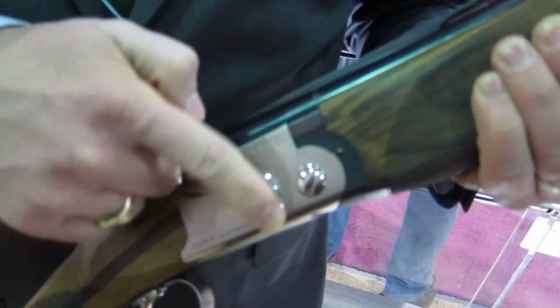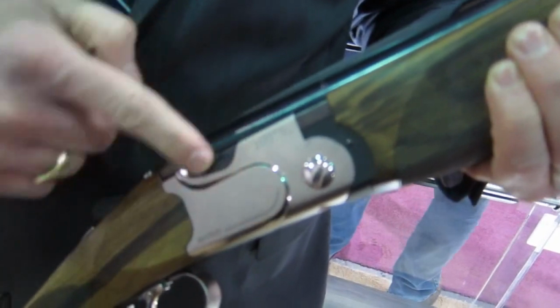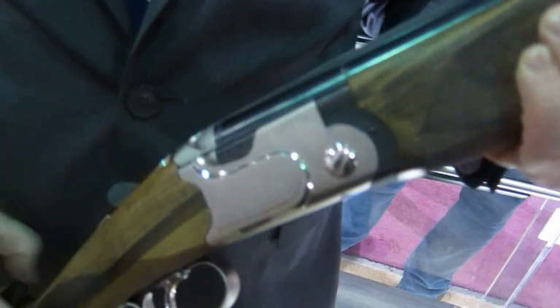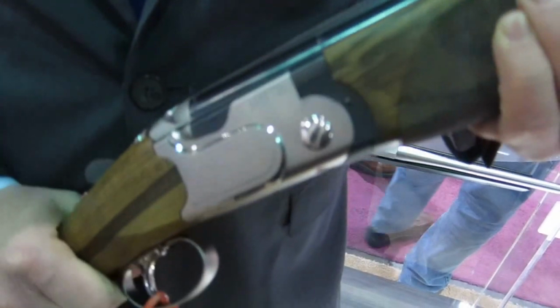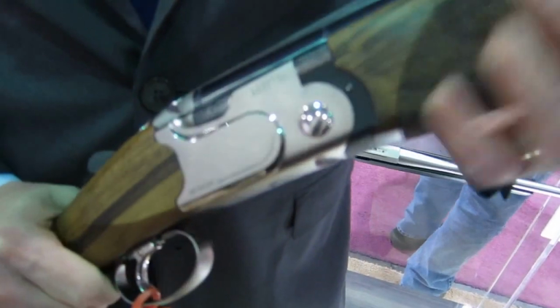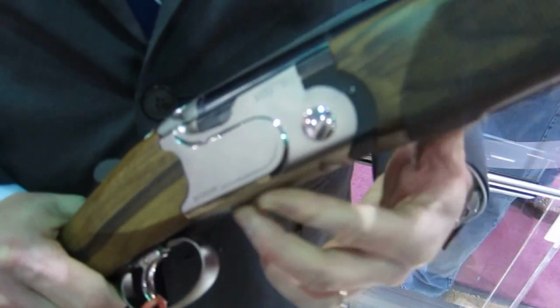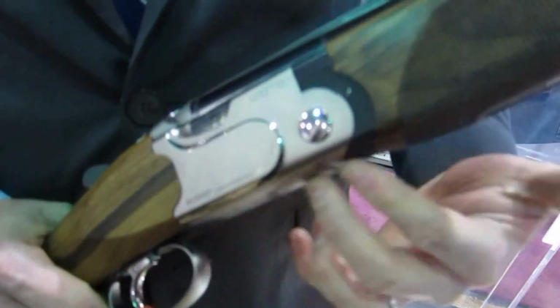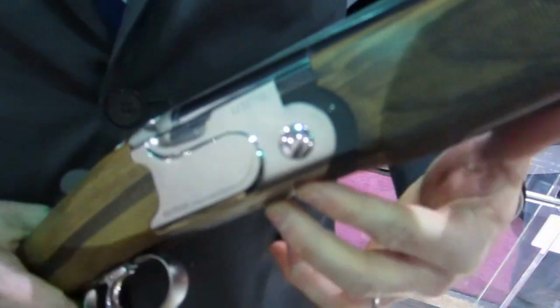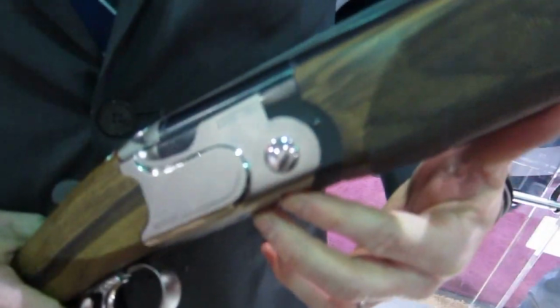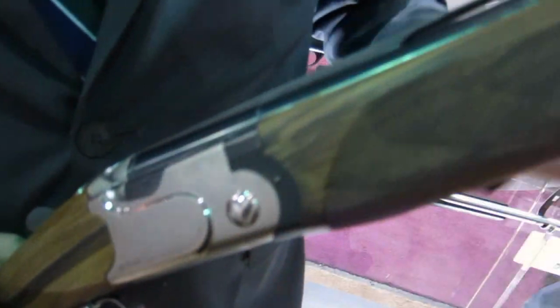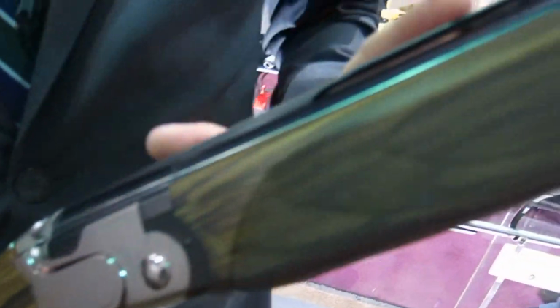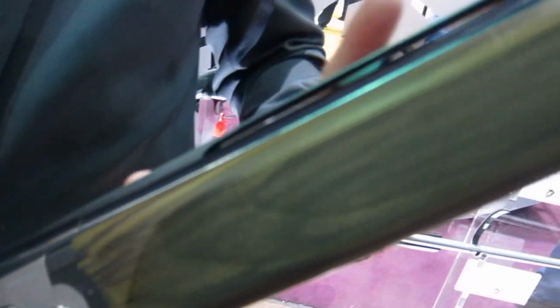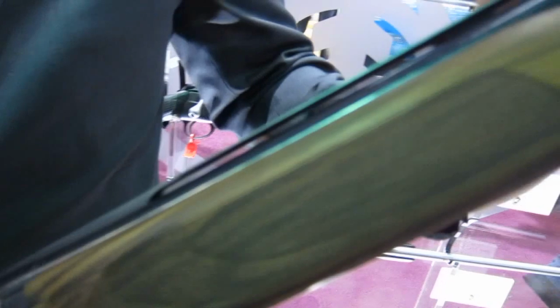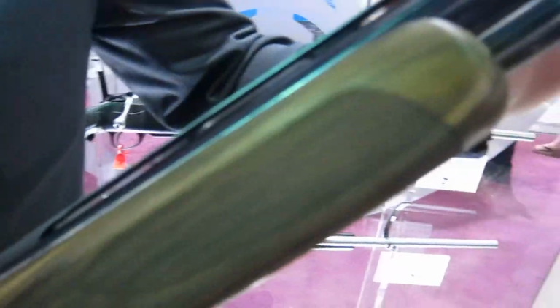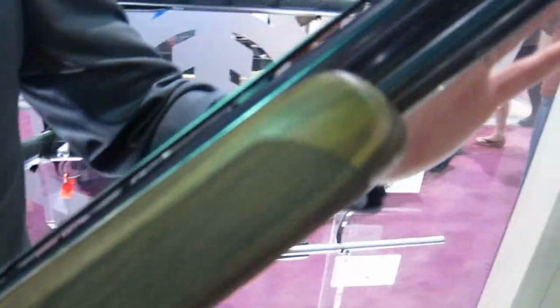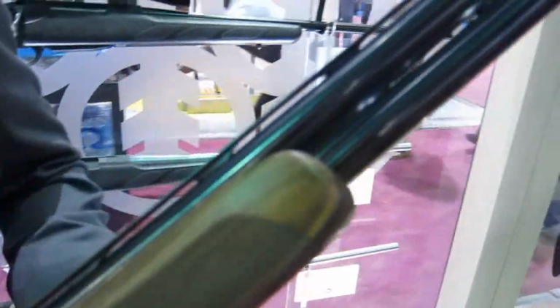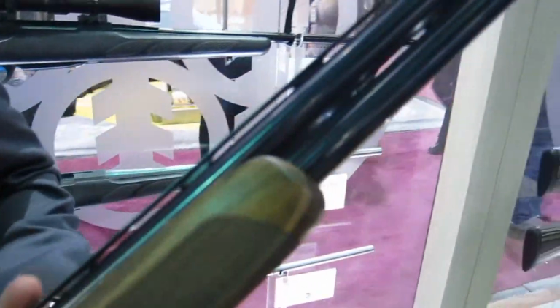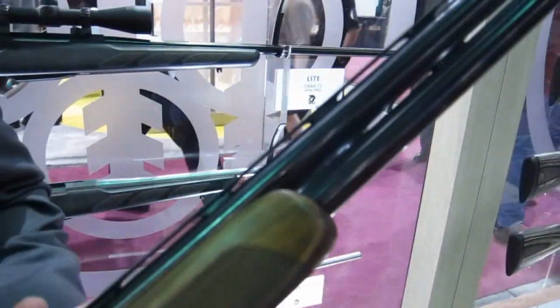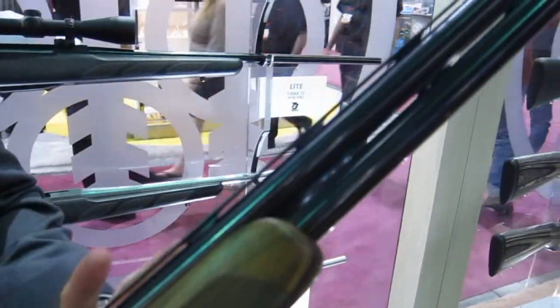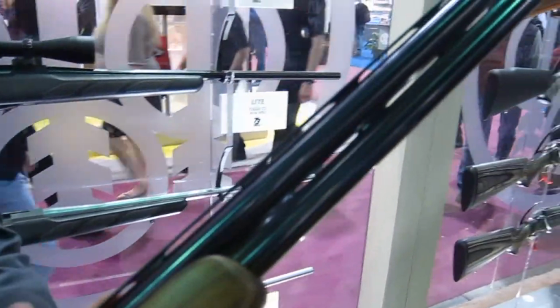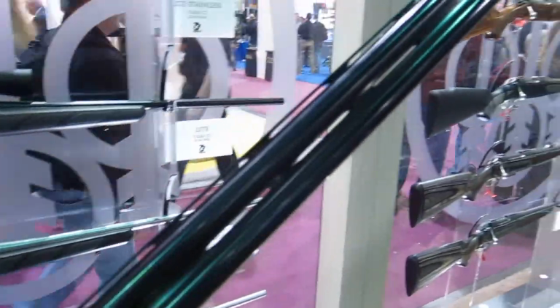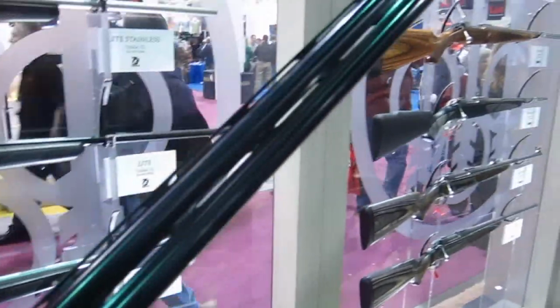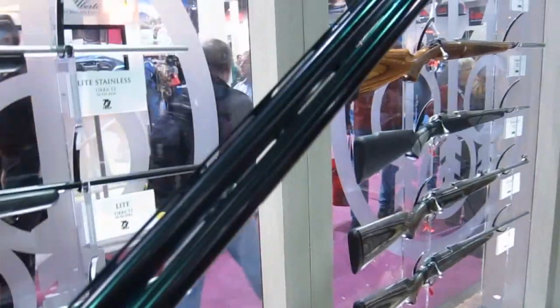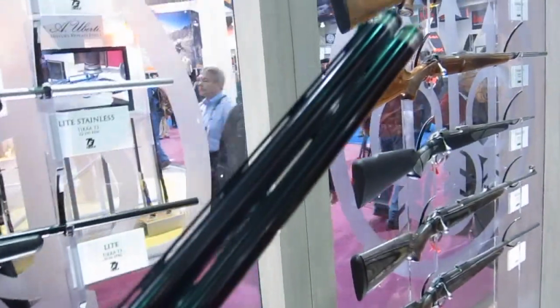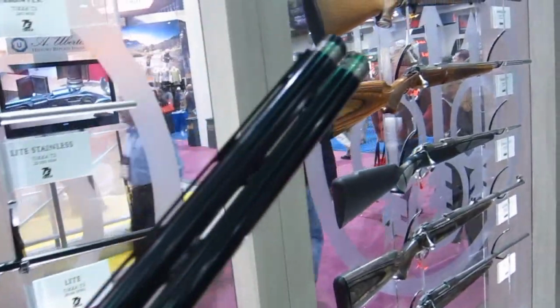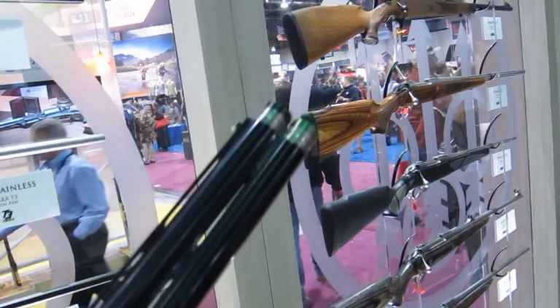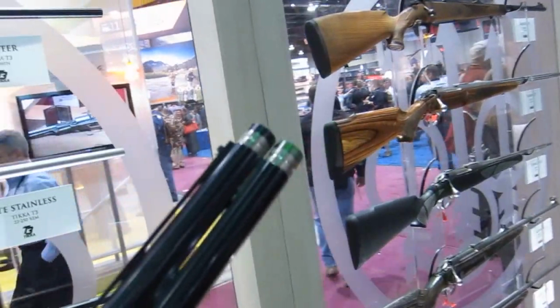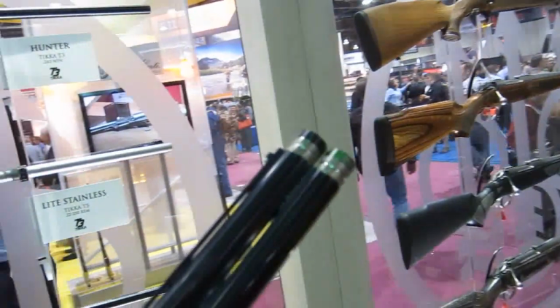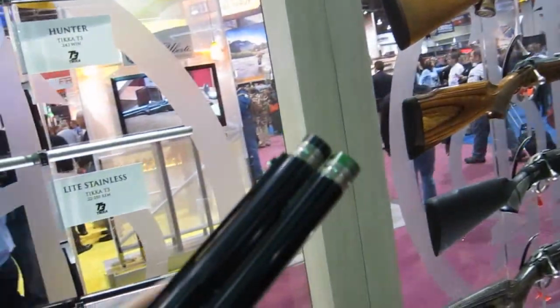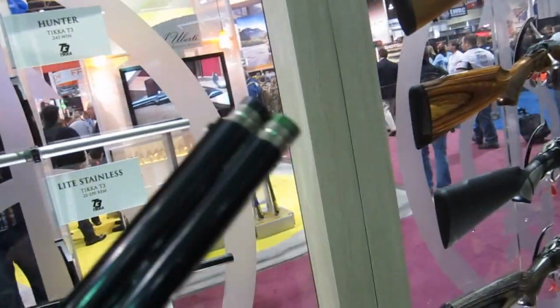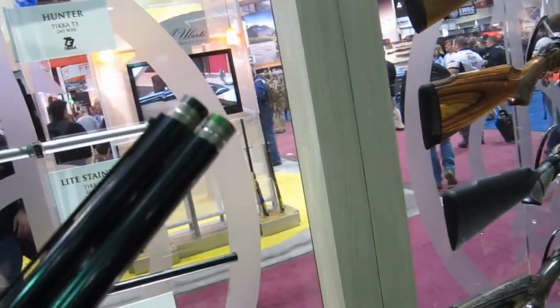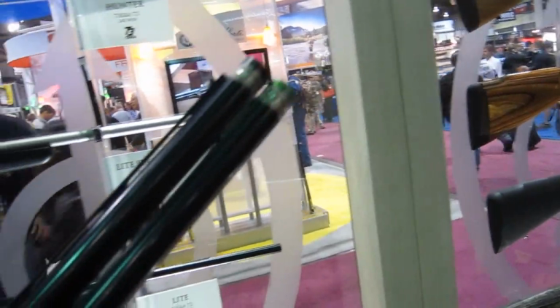The lettering is what we call black gold with the Beretta Victory logo on the bottom. And then our Steelium Plus barrels with lengthened forcing cones for better patterning and follow-up shots with our Optima HP chokes.